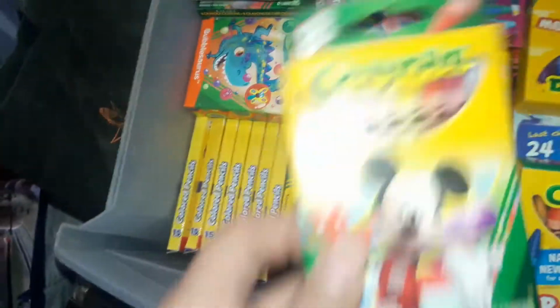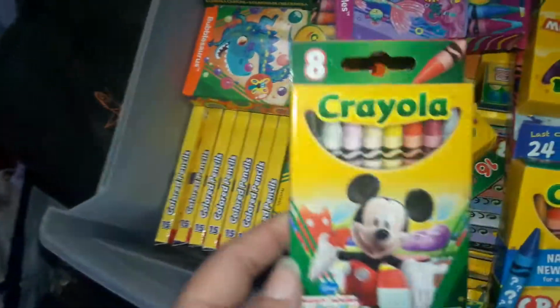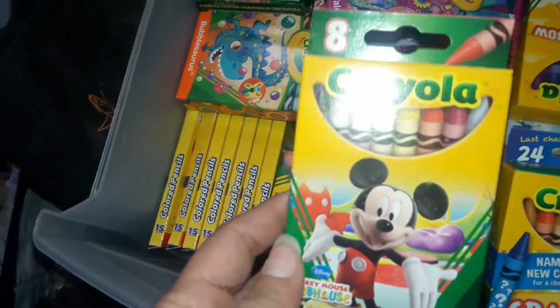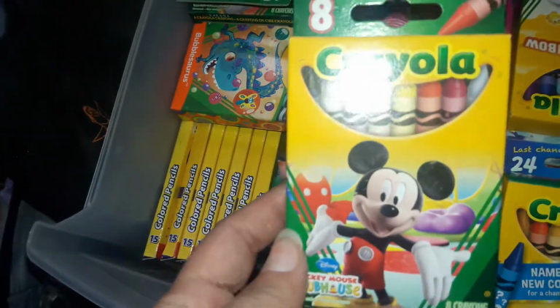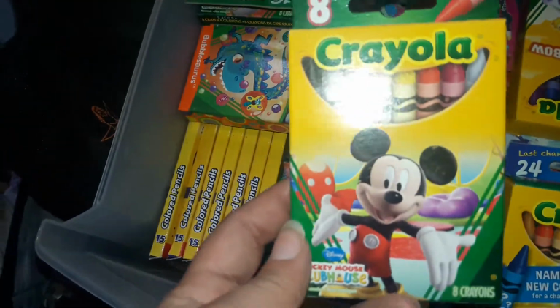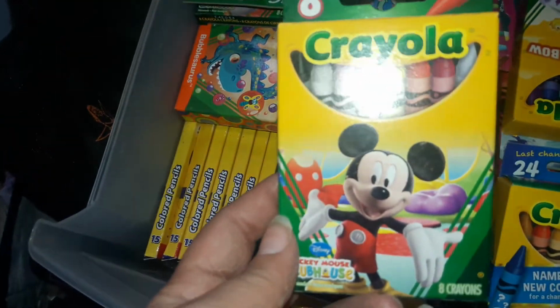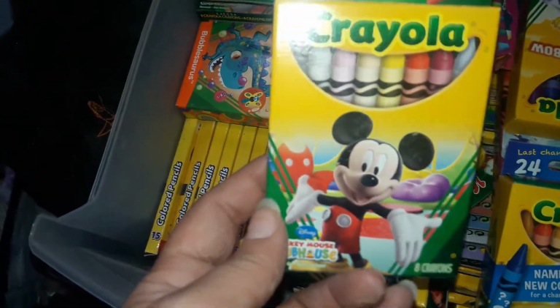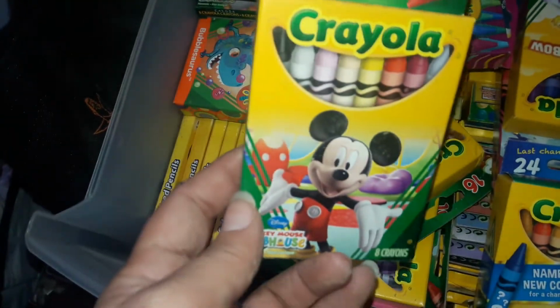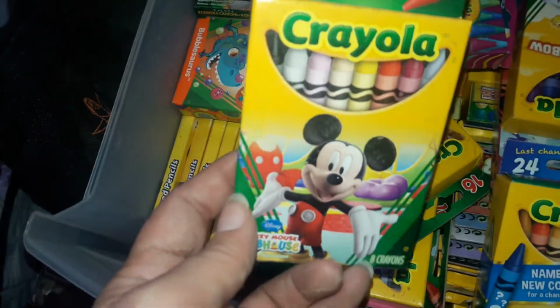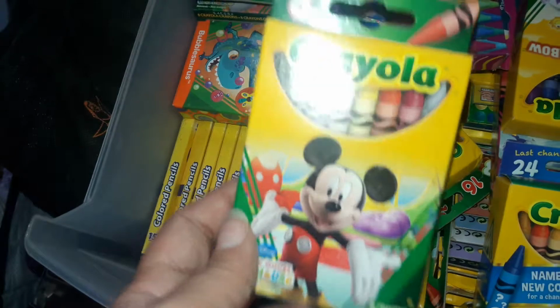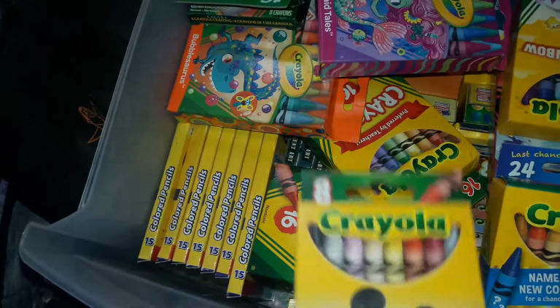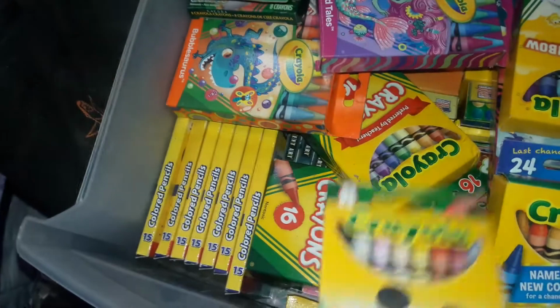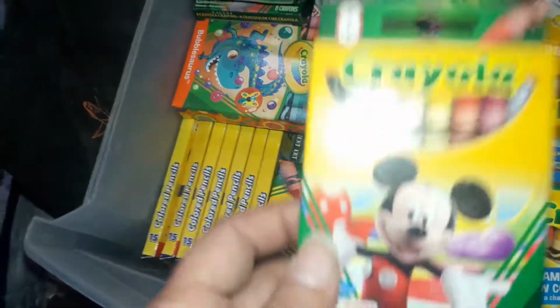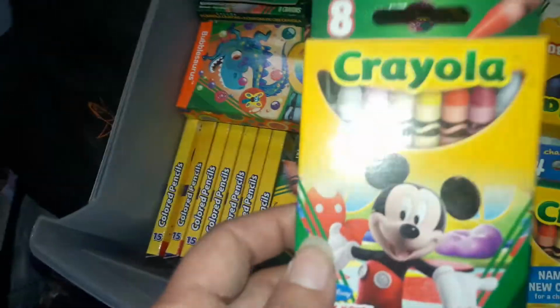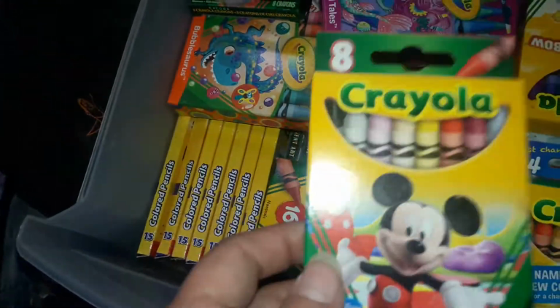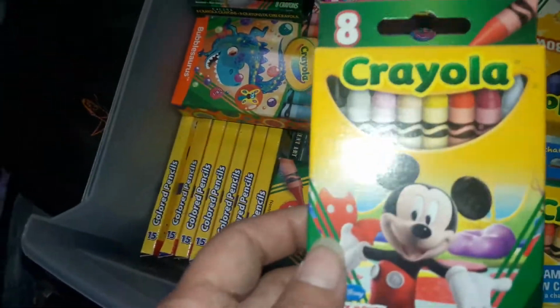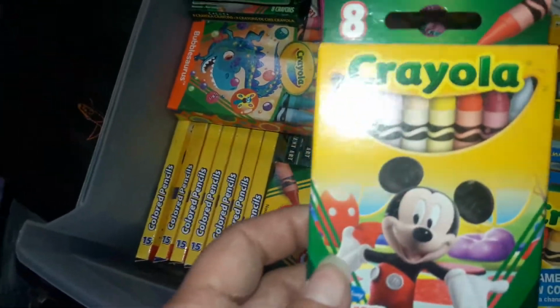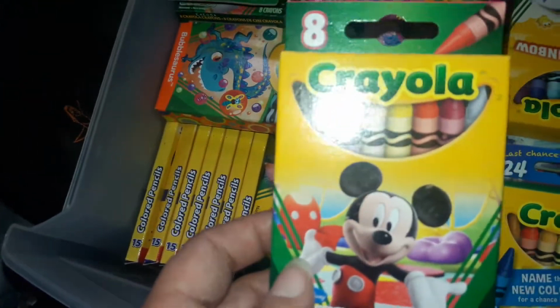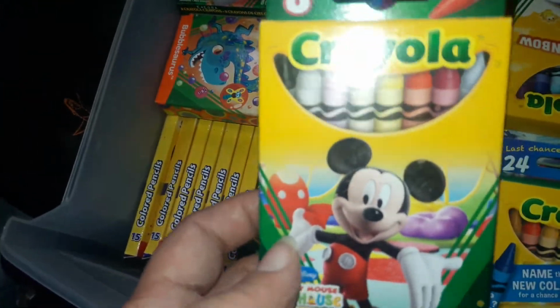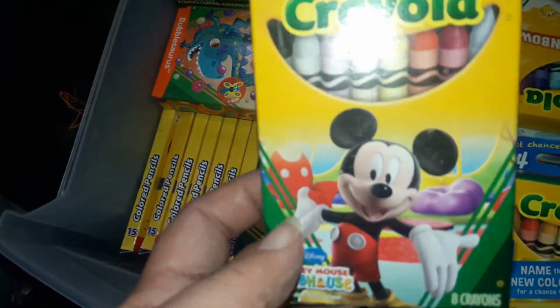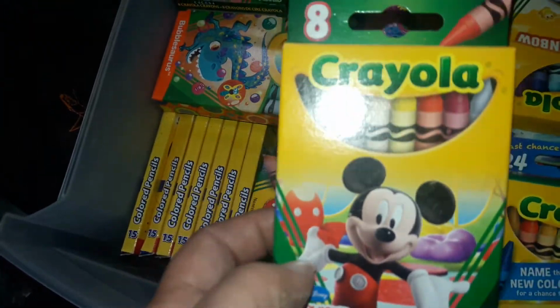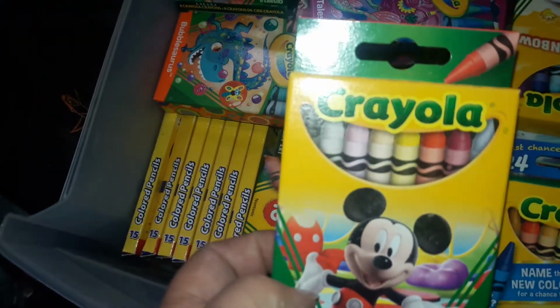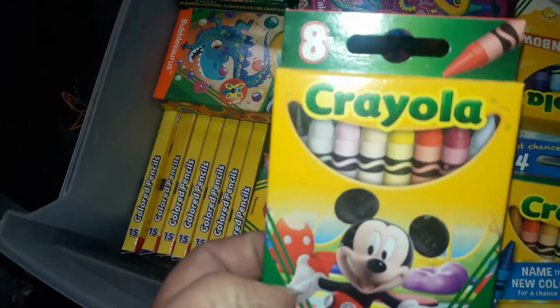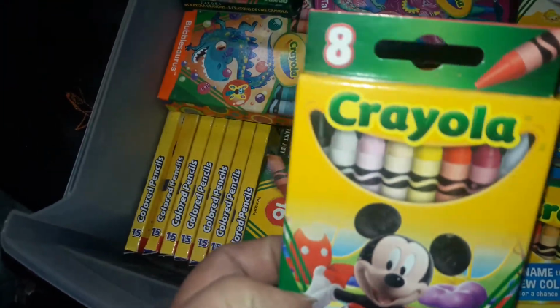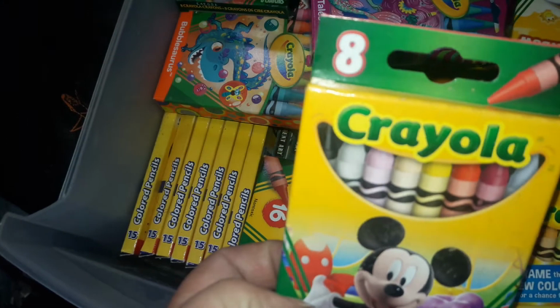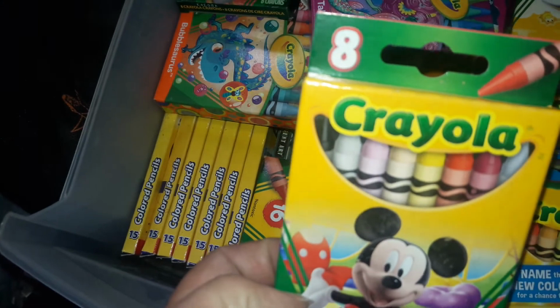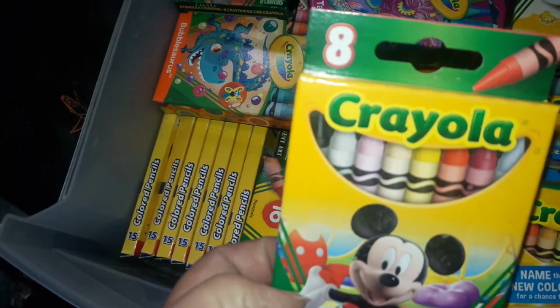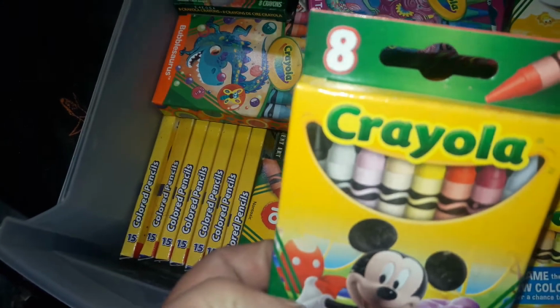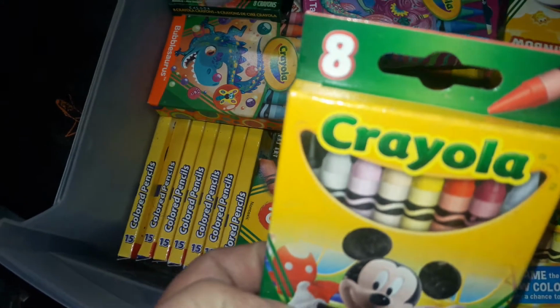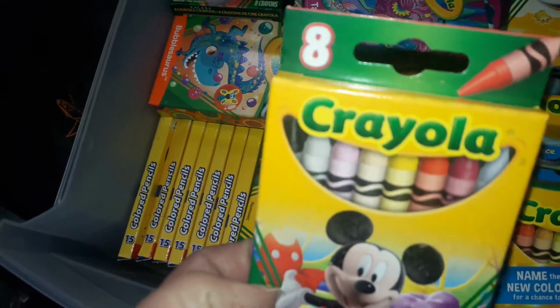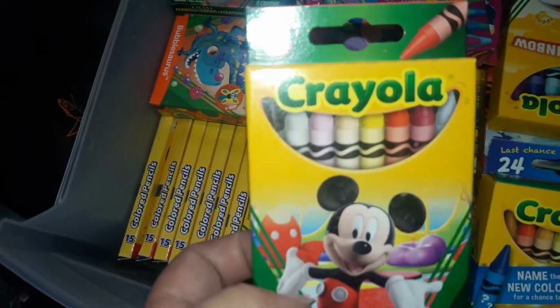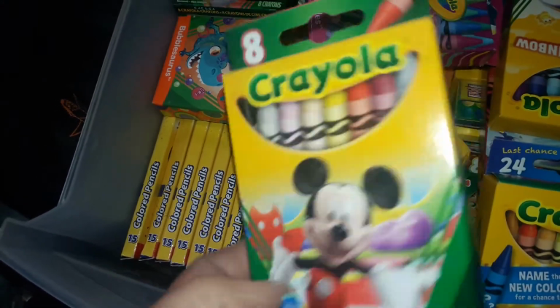I have these Mickey Mouse ones — these were a dollar at Dollar Tree and this is an eight-pack.